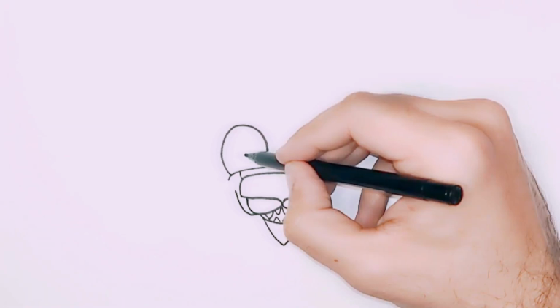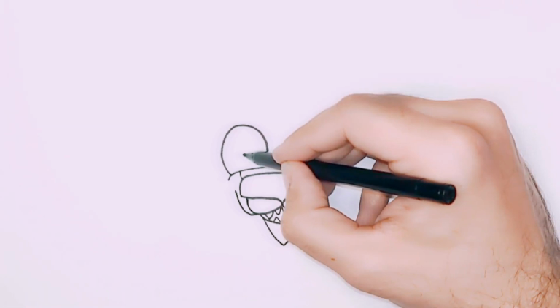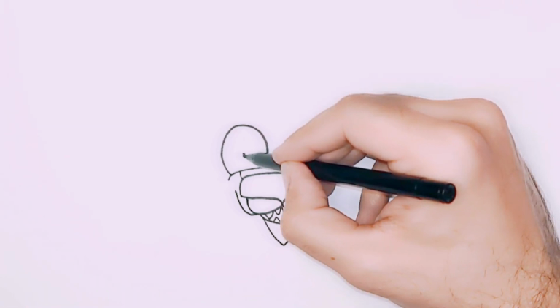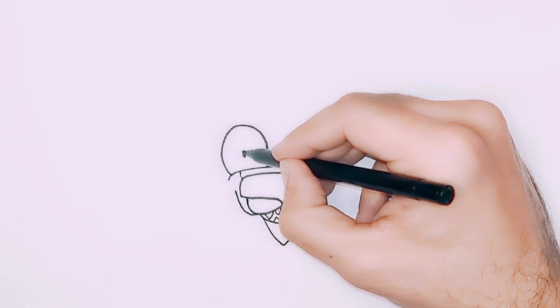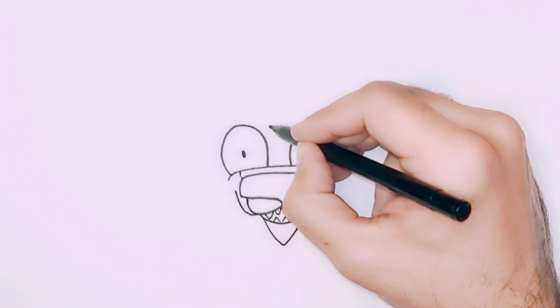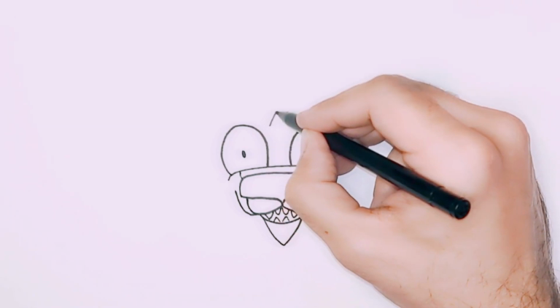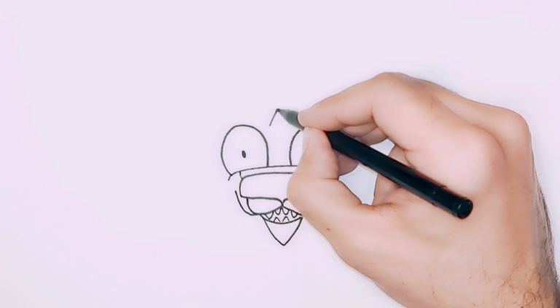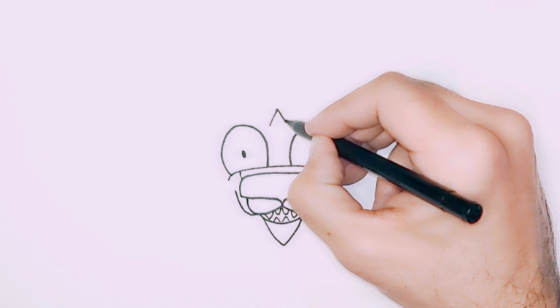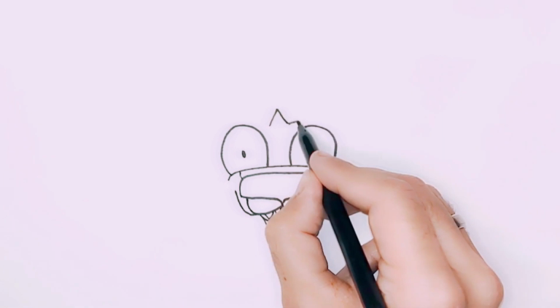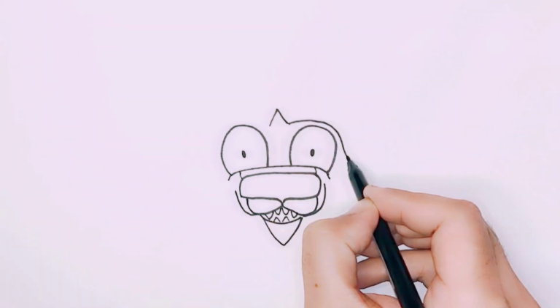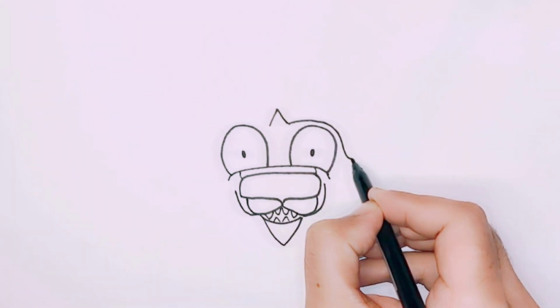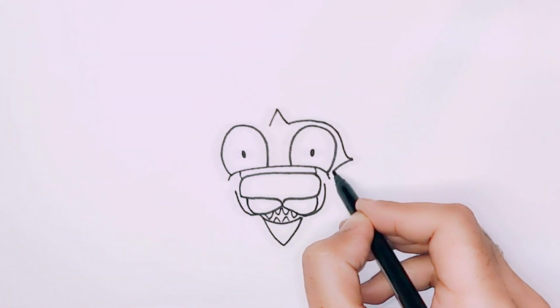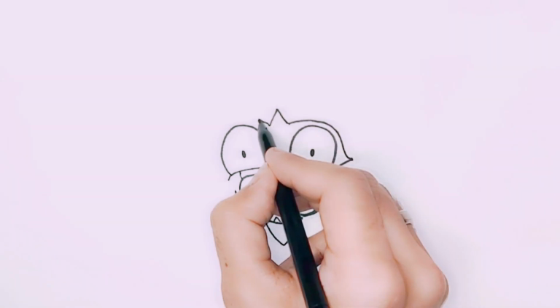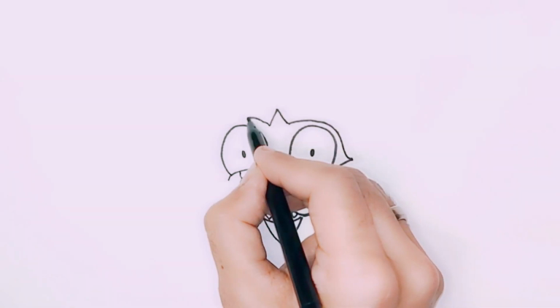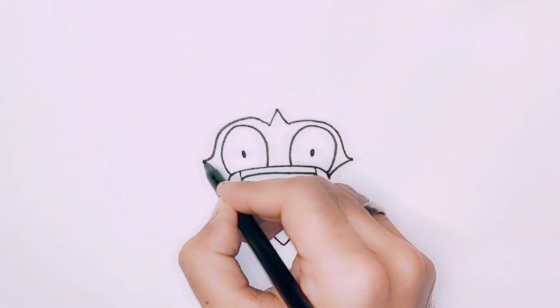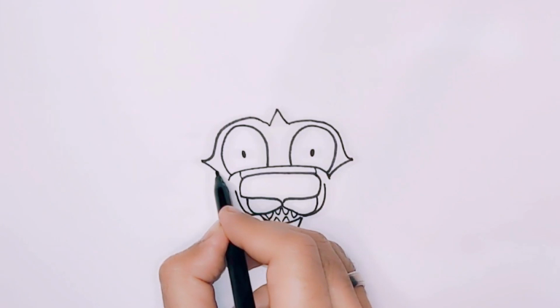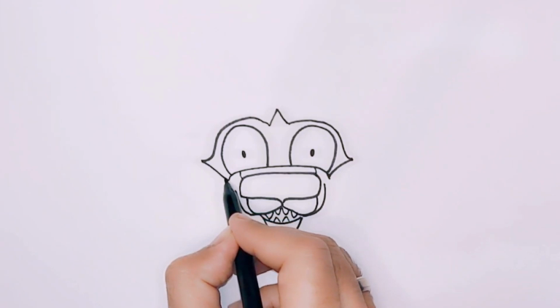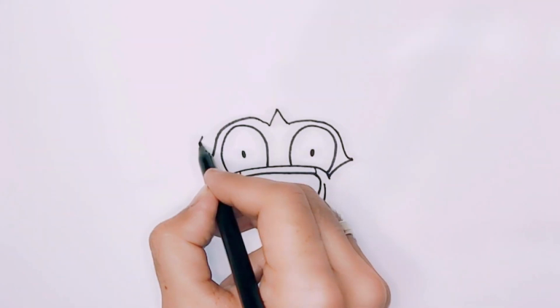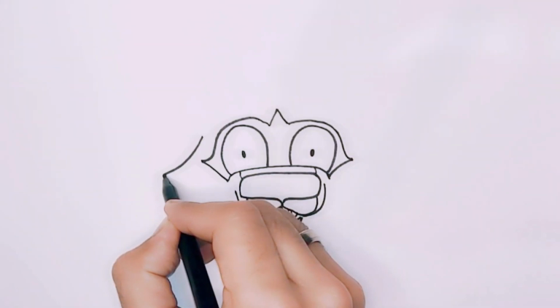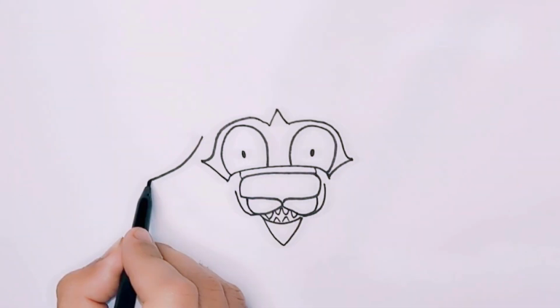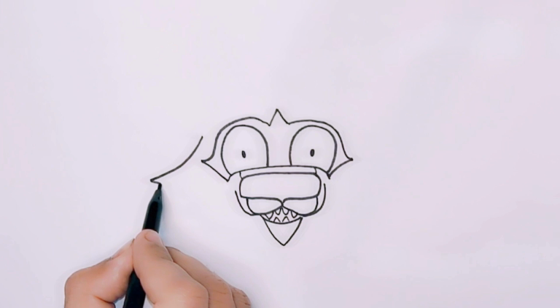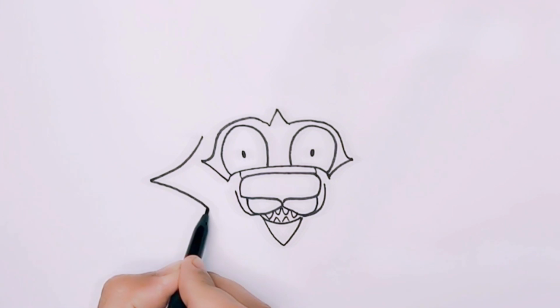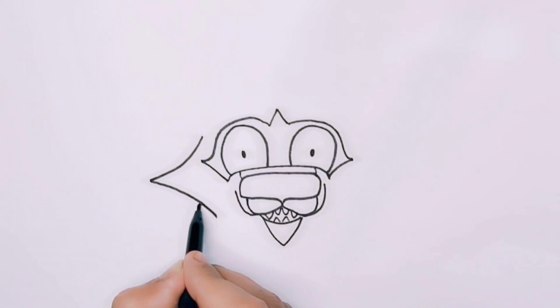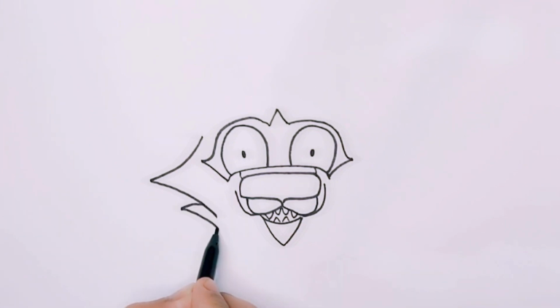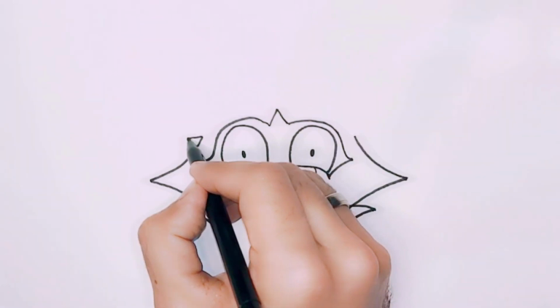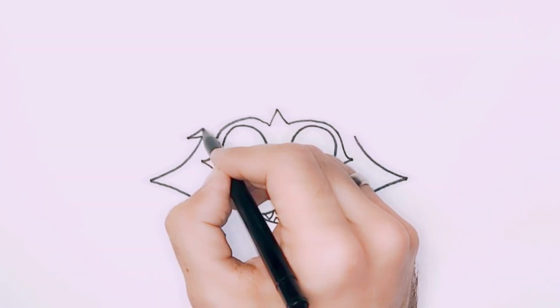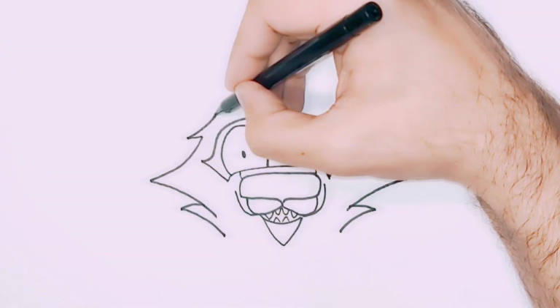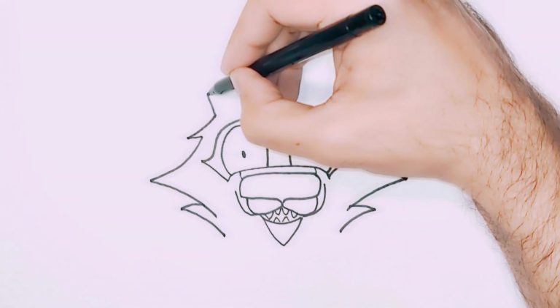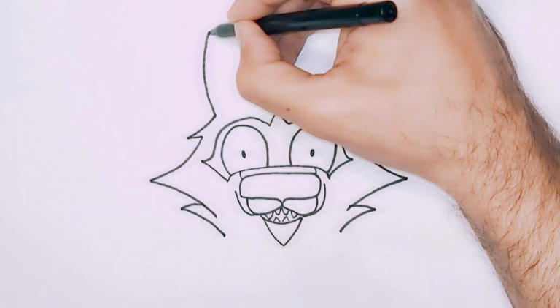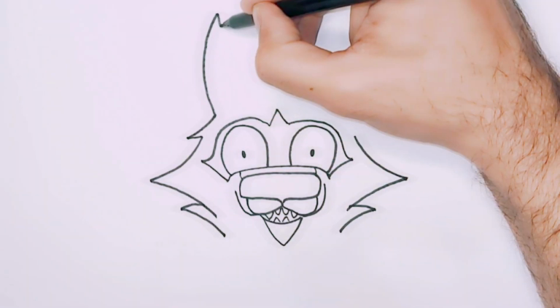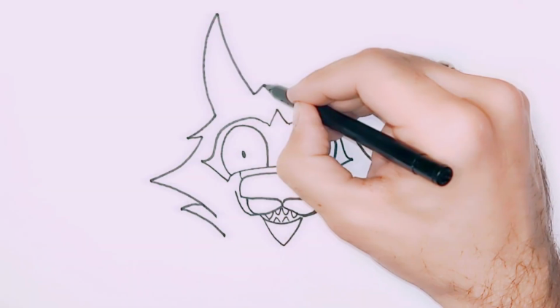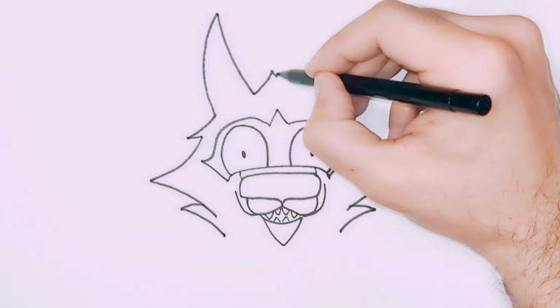Add two oval shapes inside the eyes and draw a reverse V shape above and a question mark shape on each side. Next, draw a V shape for the face border and a curved seven on each side.